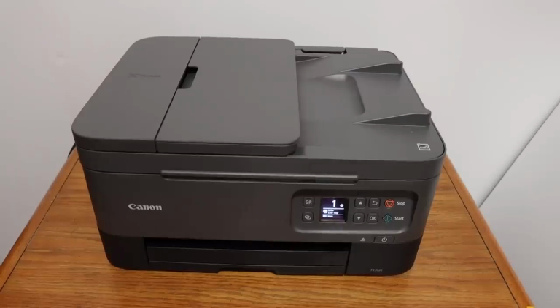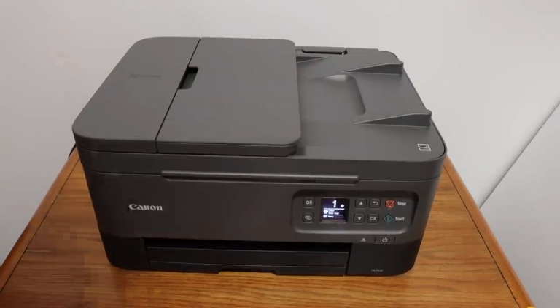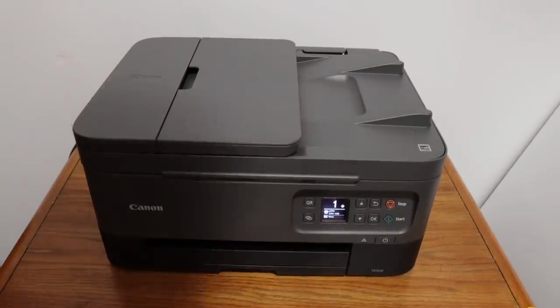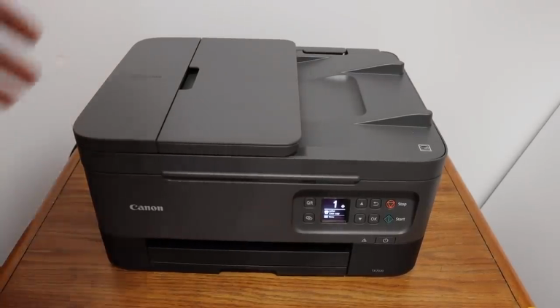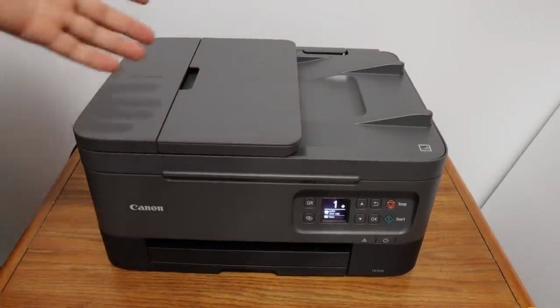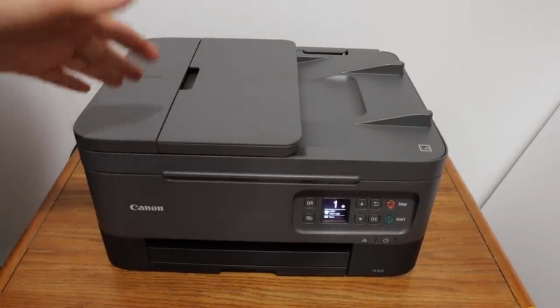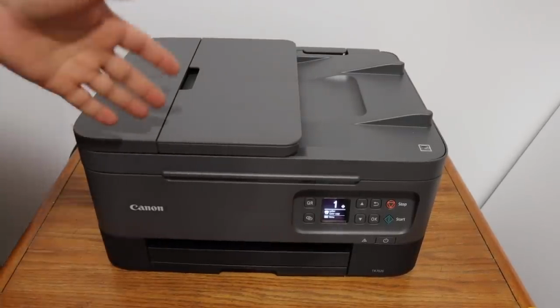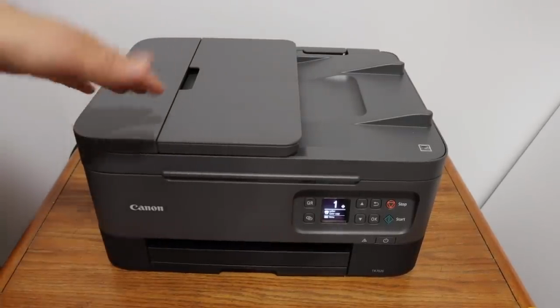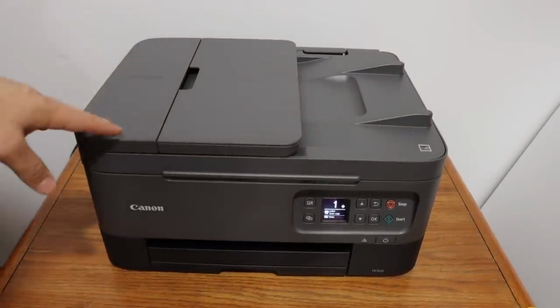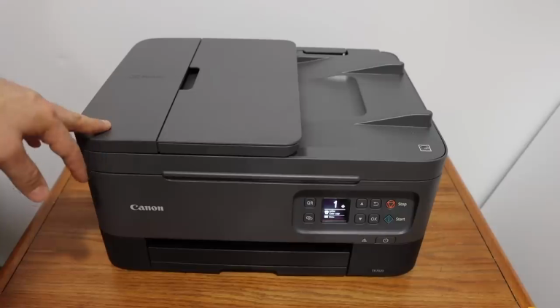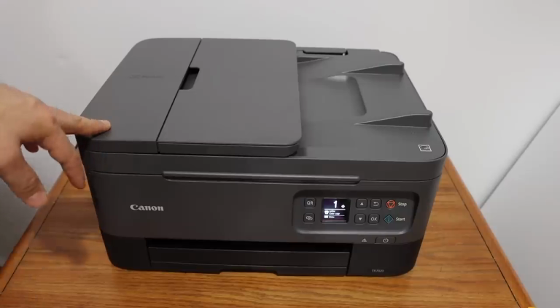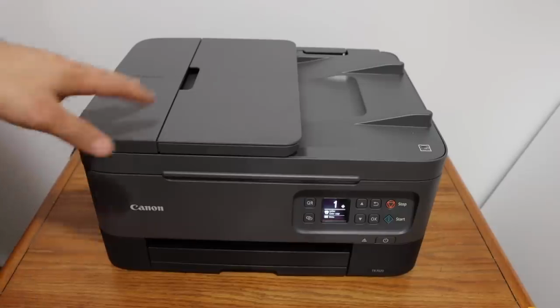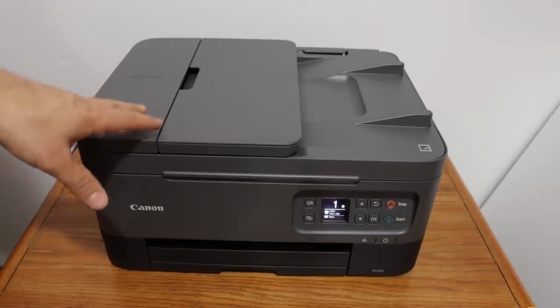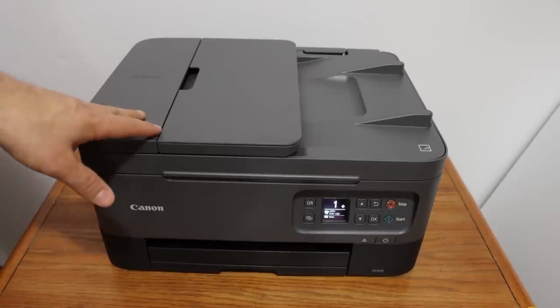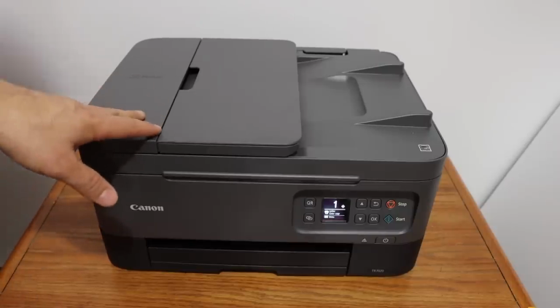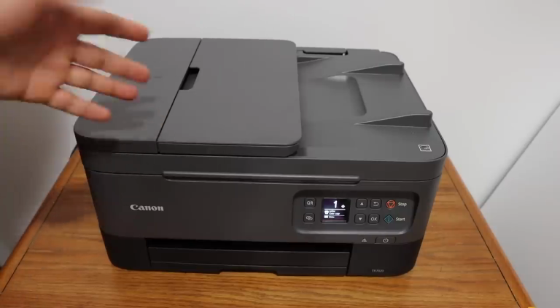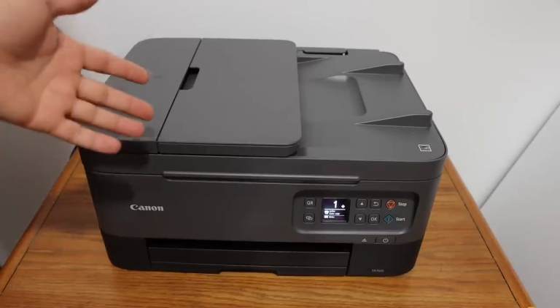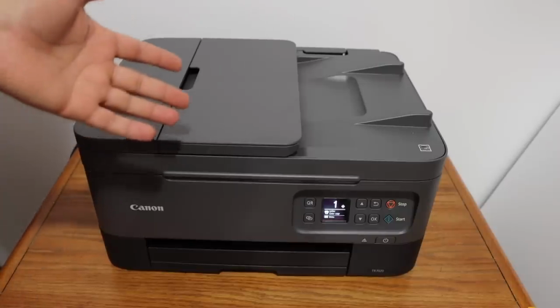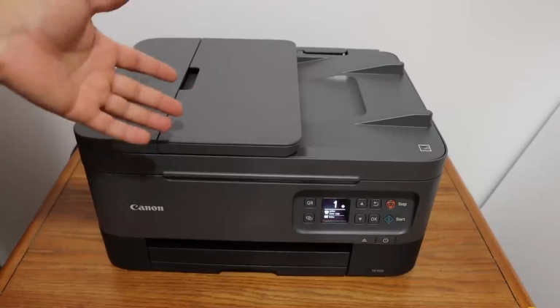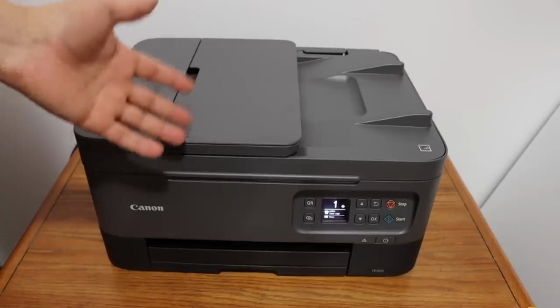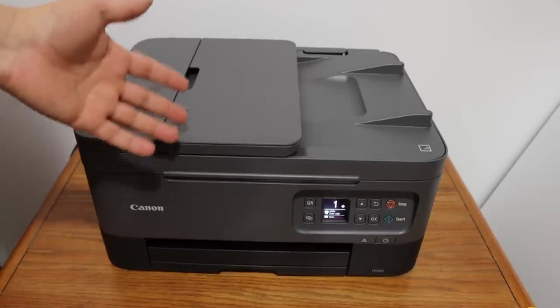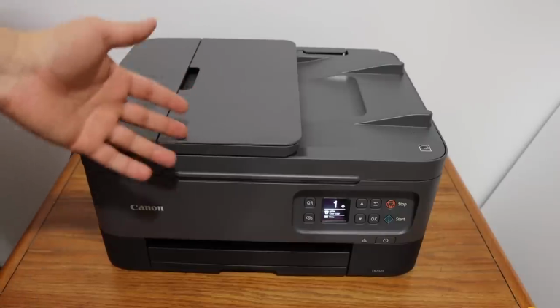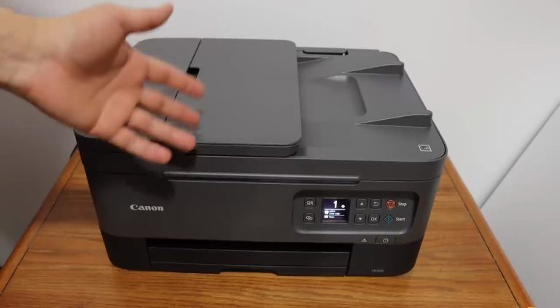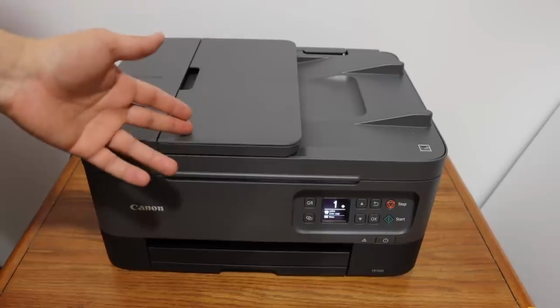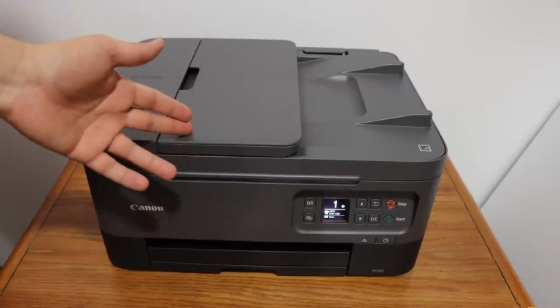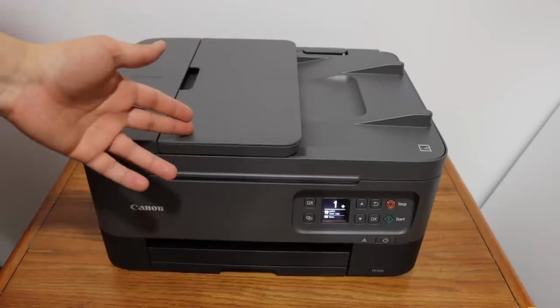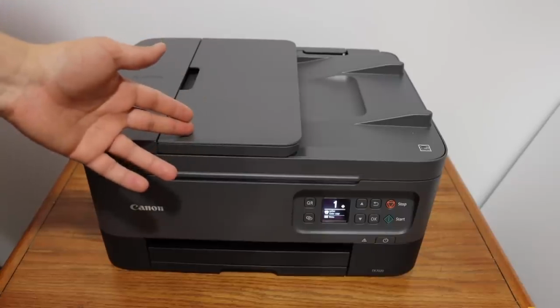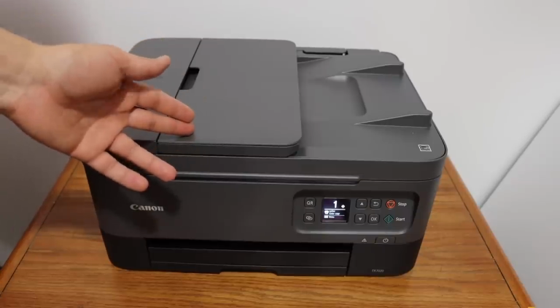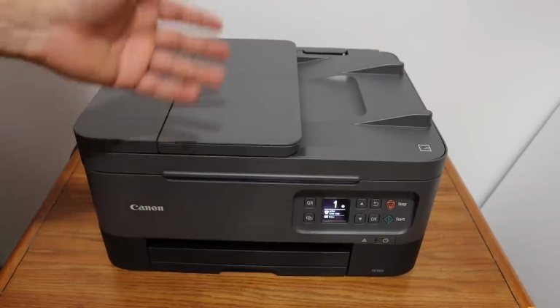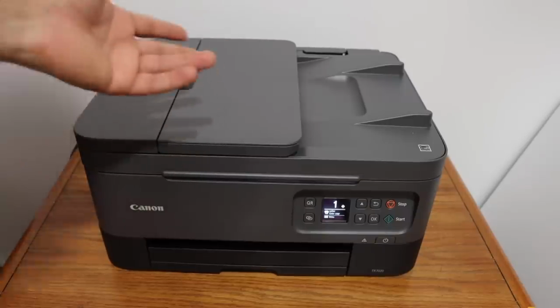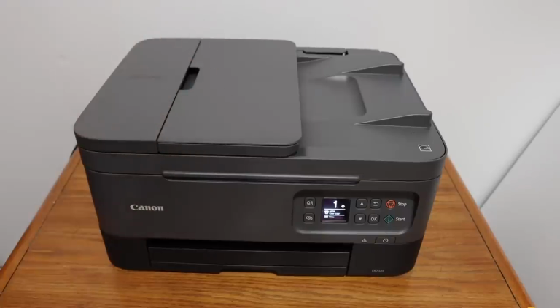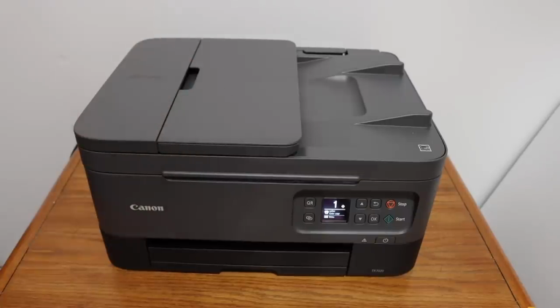Today's video is regarding the Canon PIXMA TR7020 all-in-one printer. I'm going to show you how to do the copy, print, and scan with this printer. So let's start with the copy.